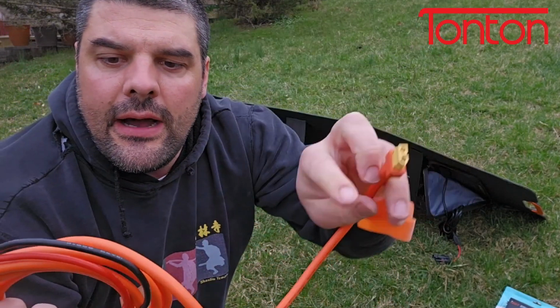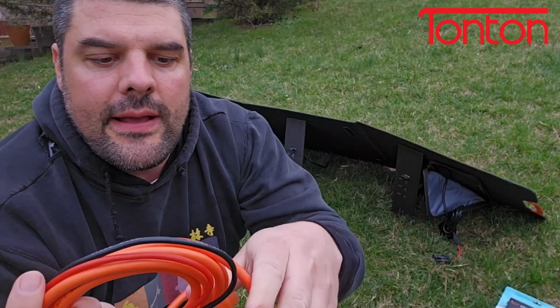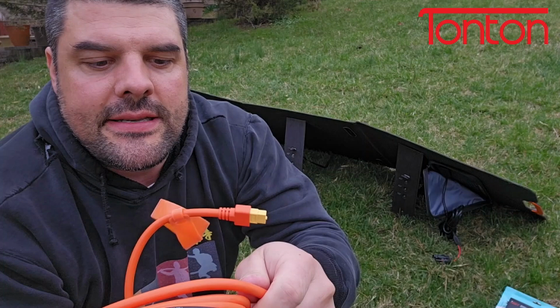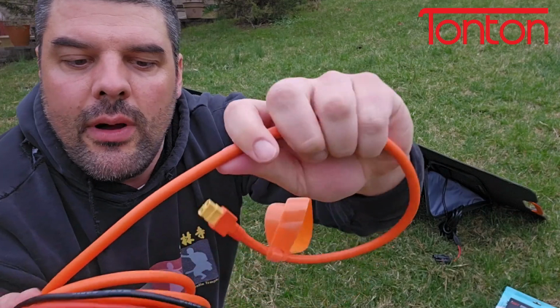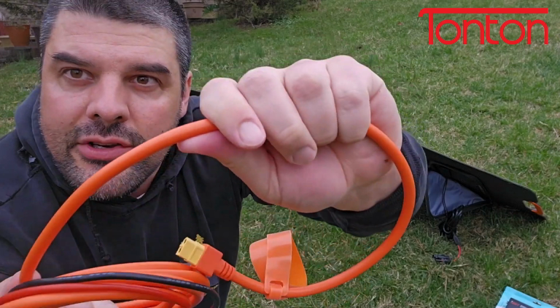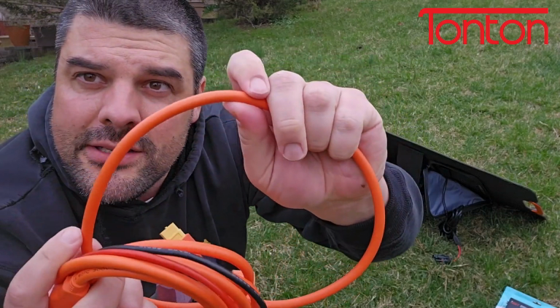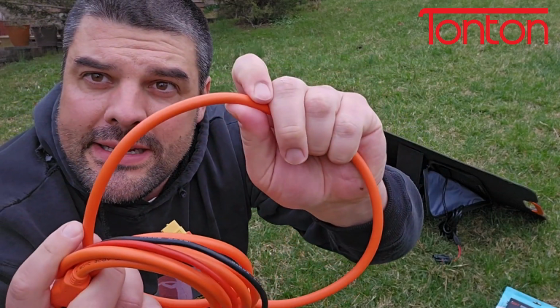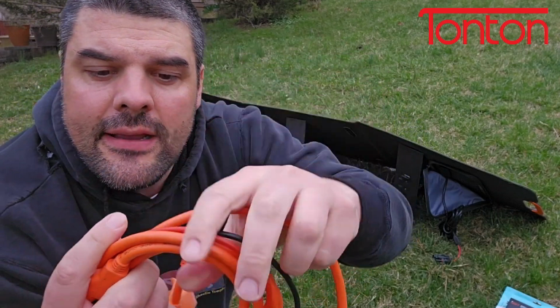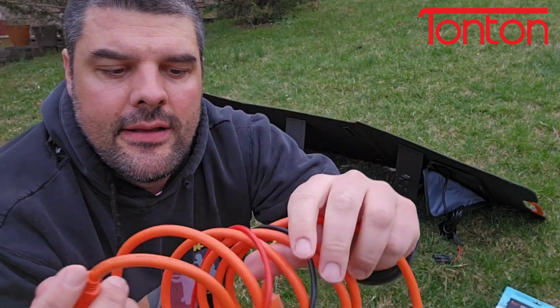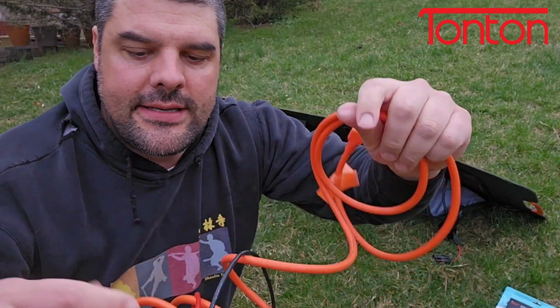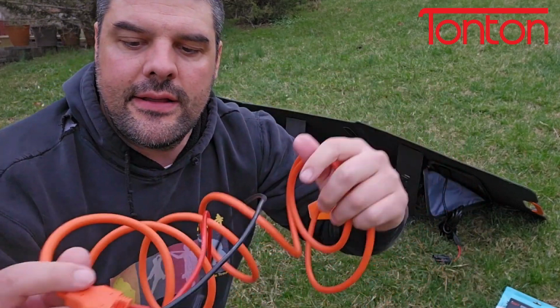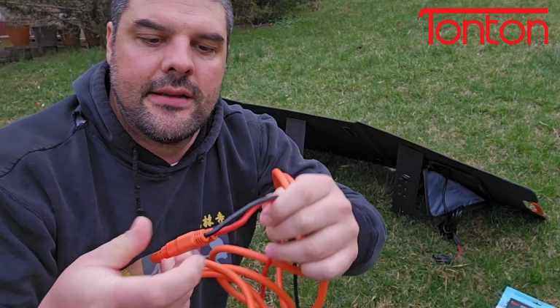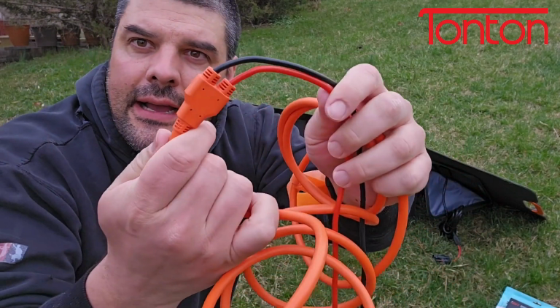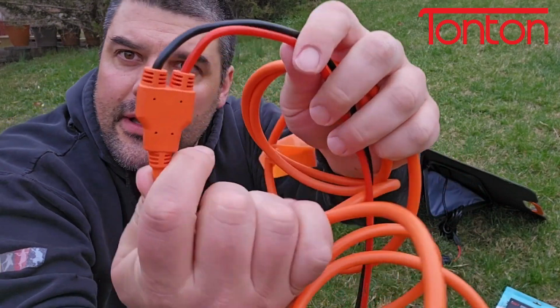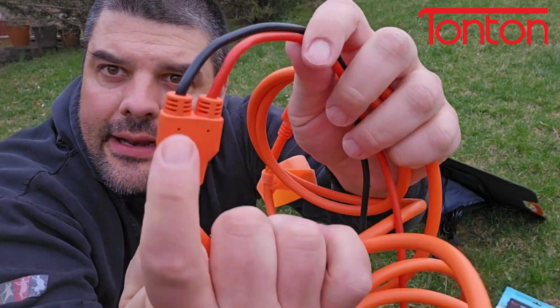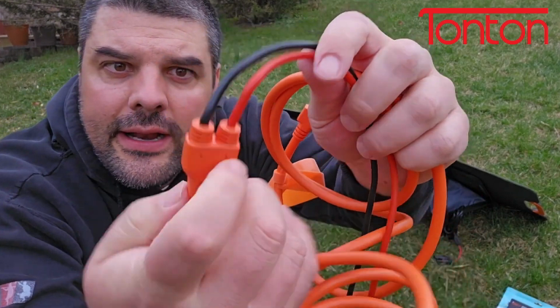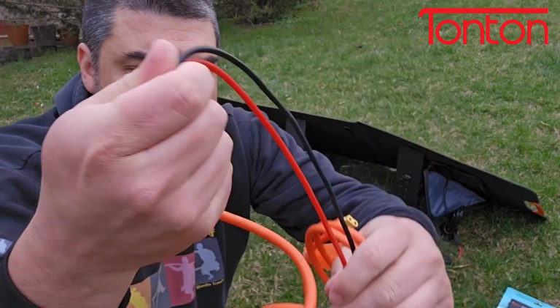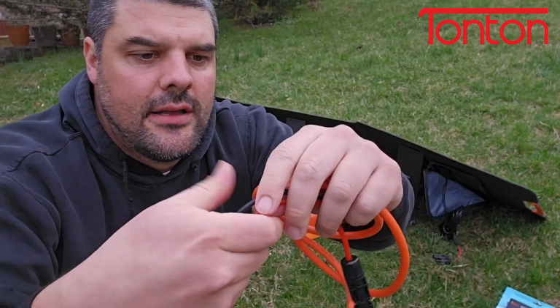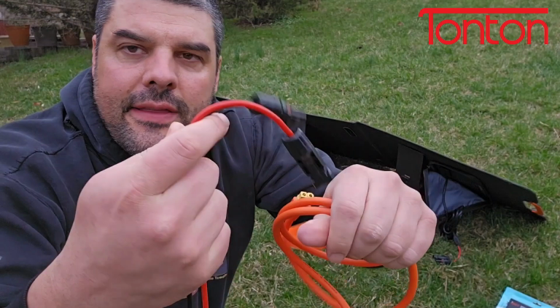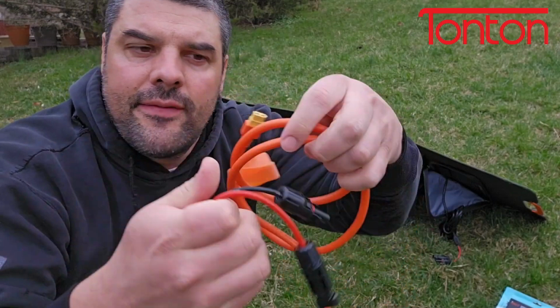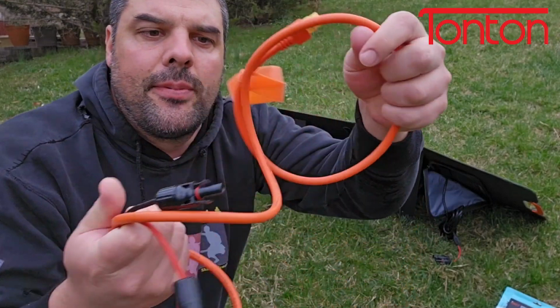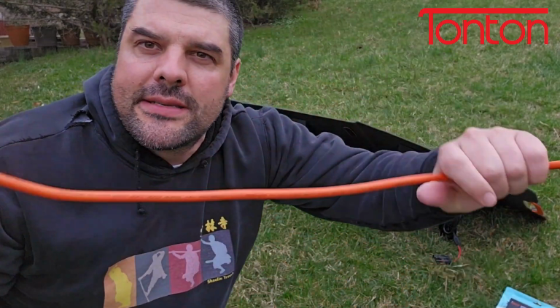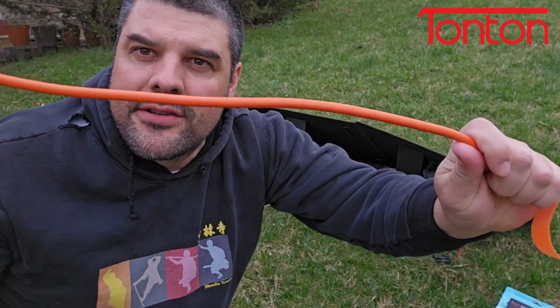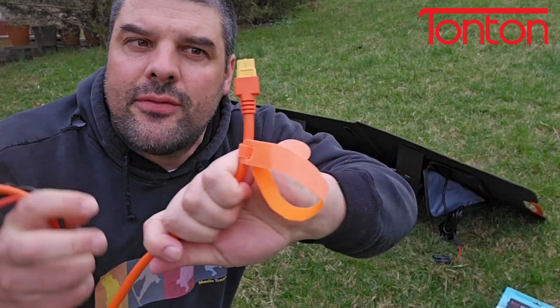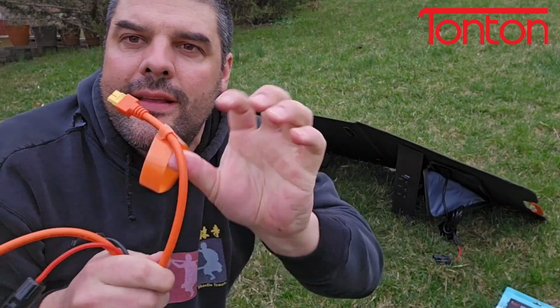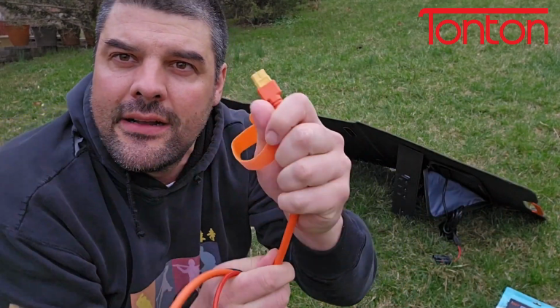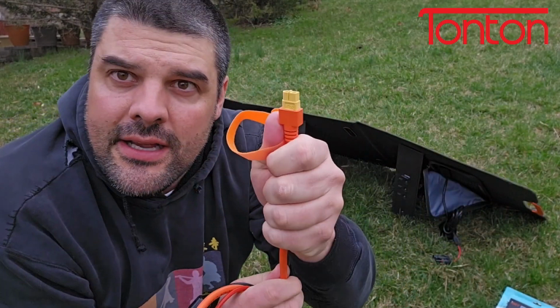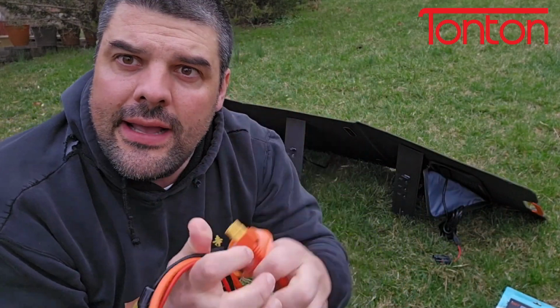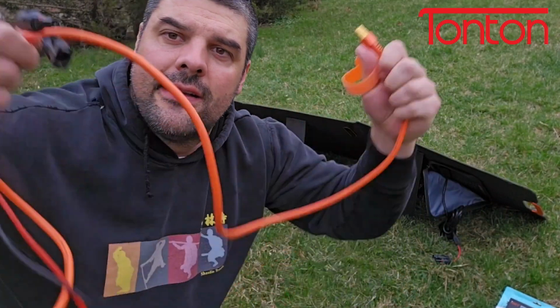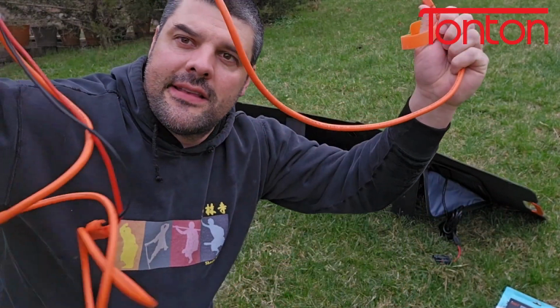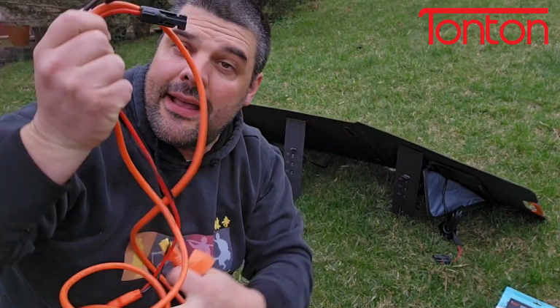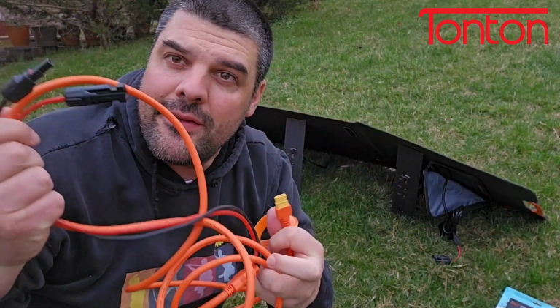What I really like about this is it's 12 gauge wire — really nice and thick. You can see that this has really high quality connectors. Everything's very flexible and pliable; it's not super stiff wire or anything like that. So let's go ahead, get this plugged in and see what it can do.